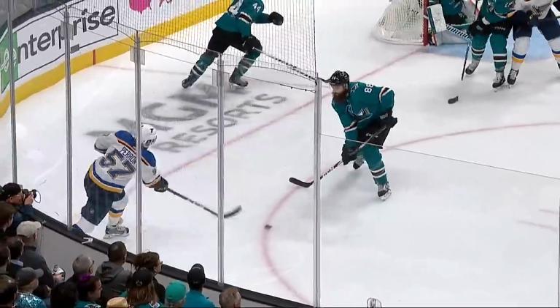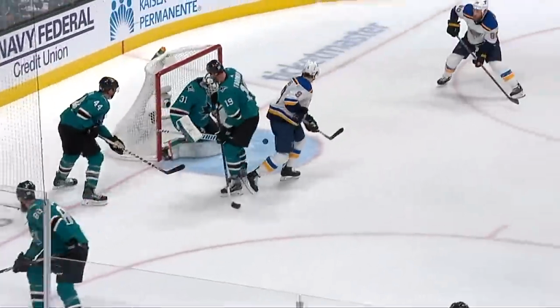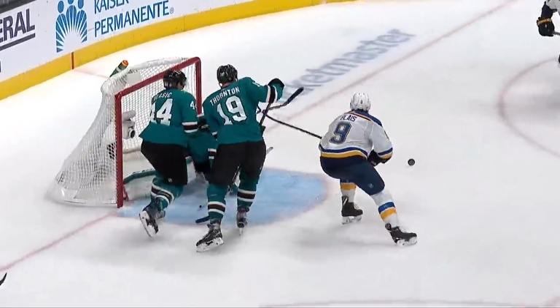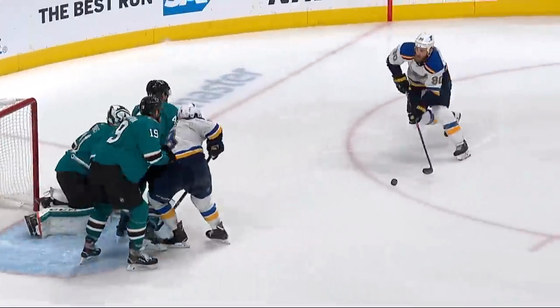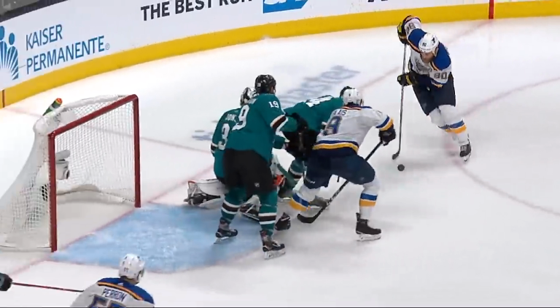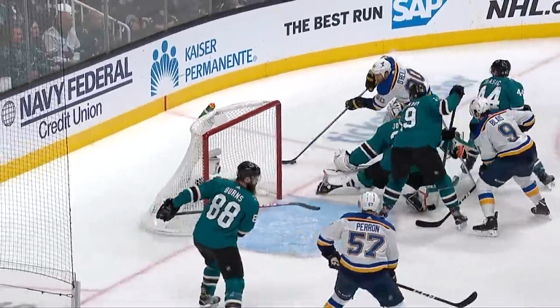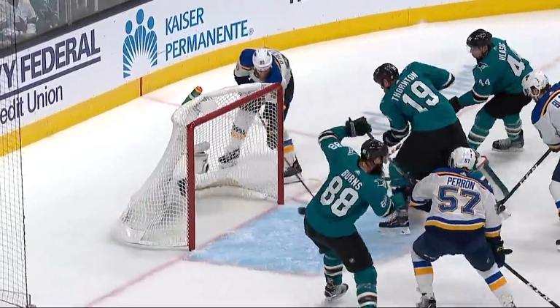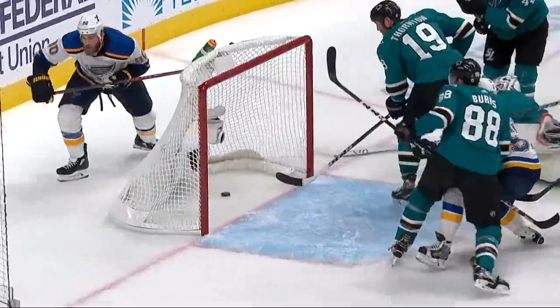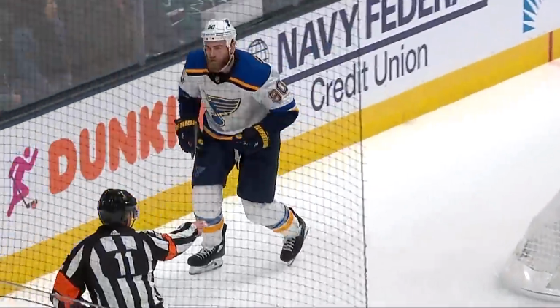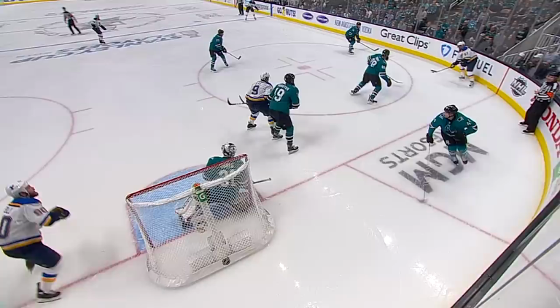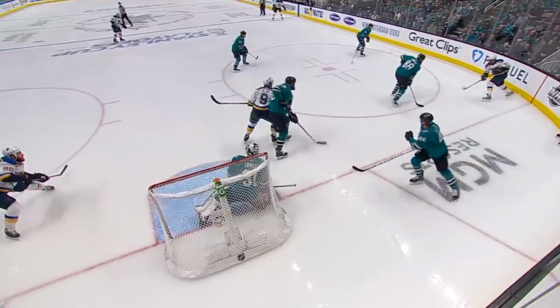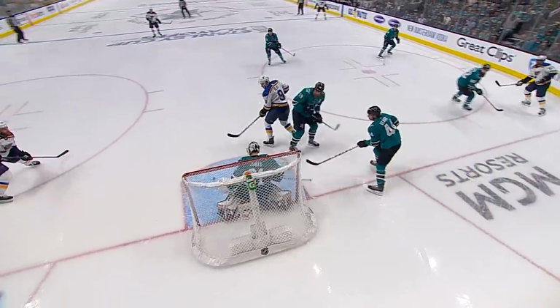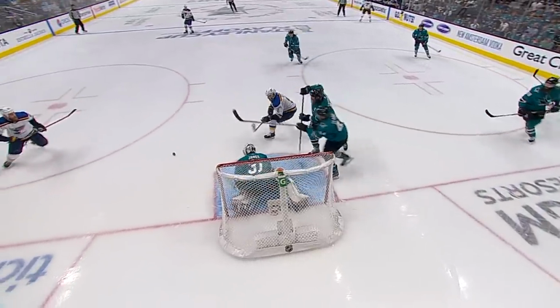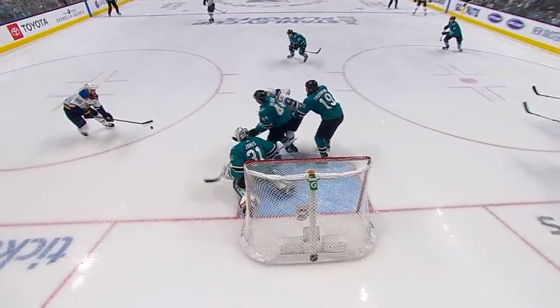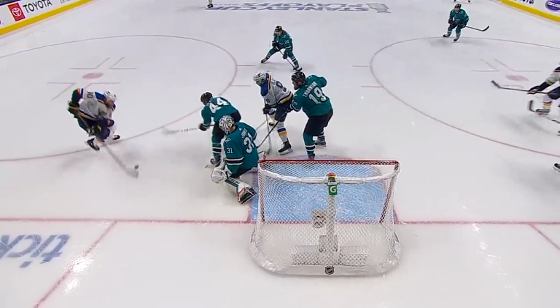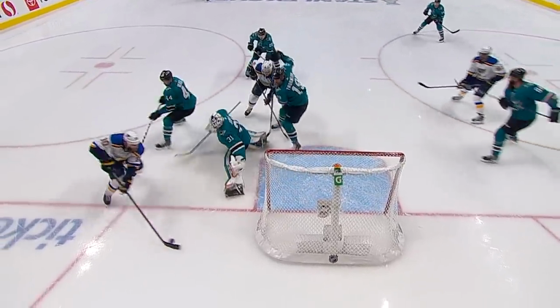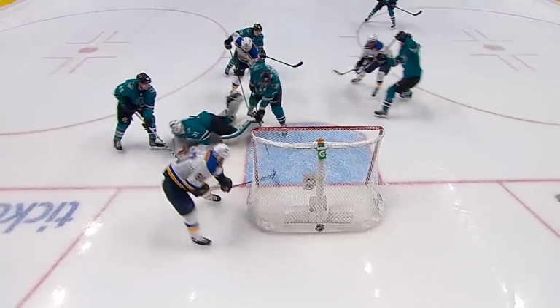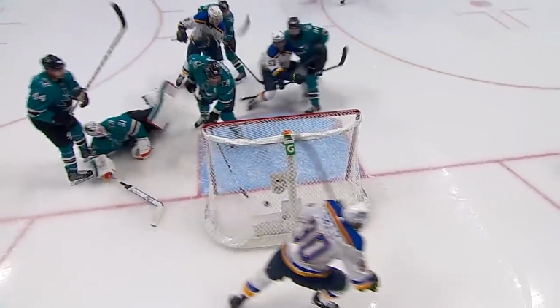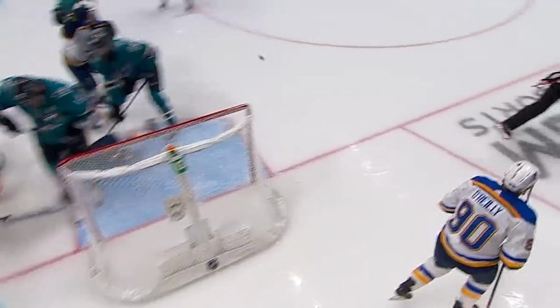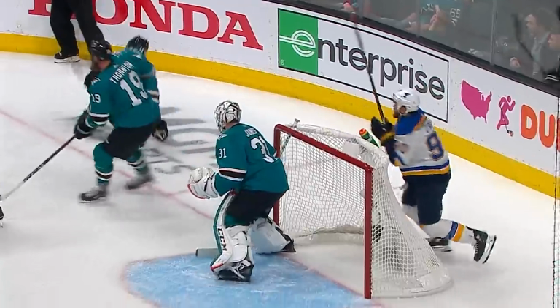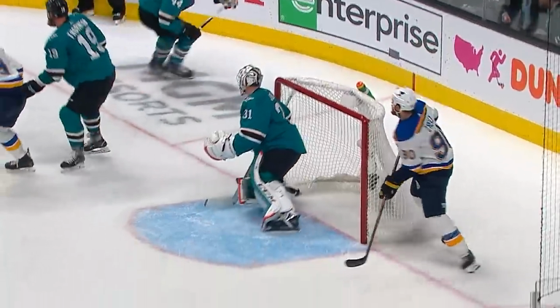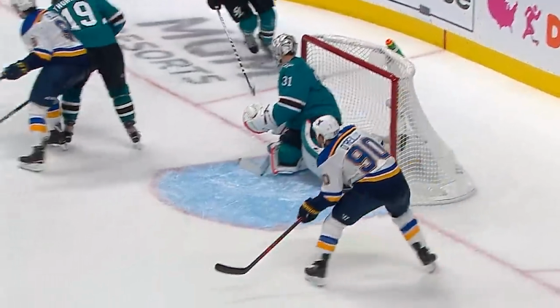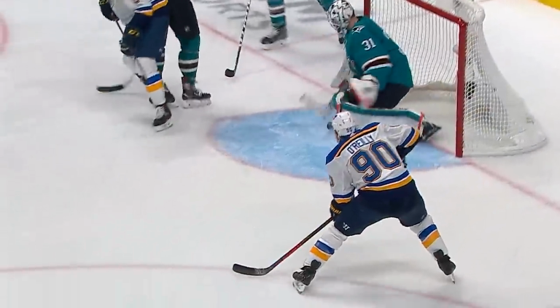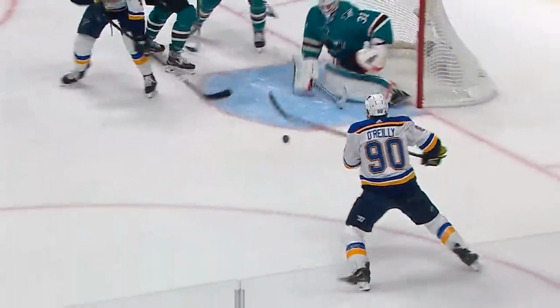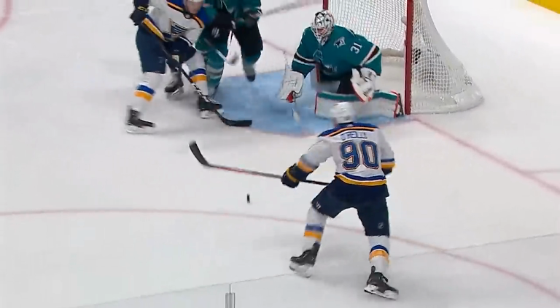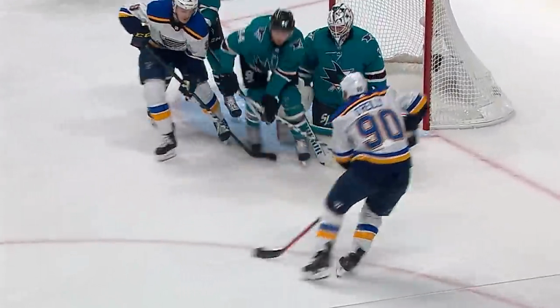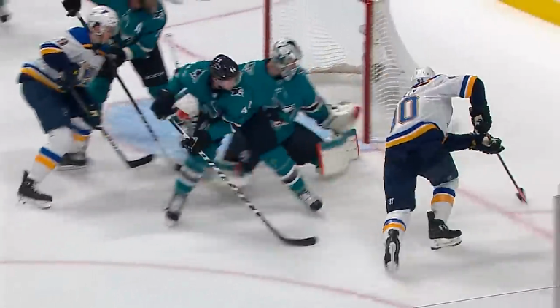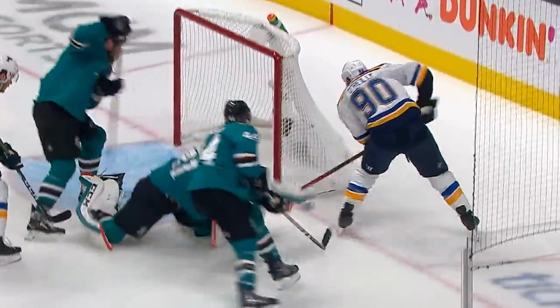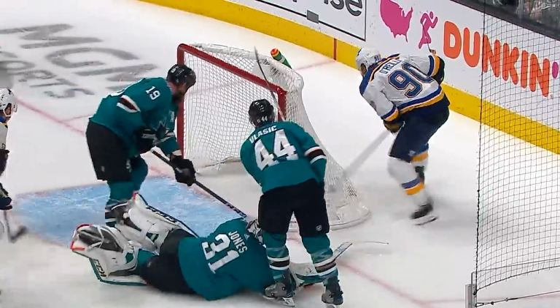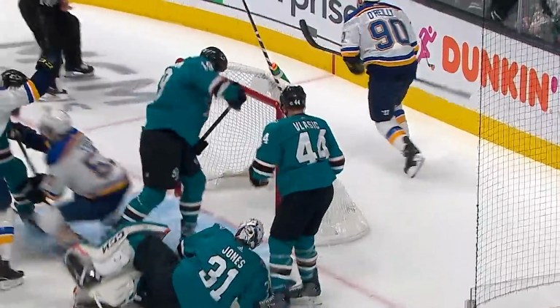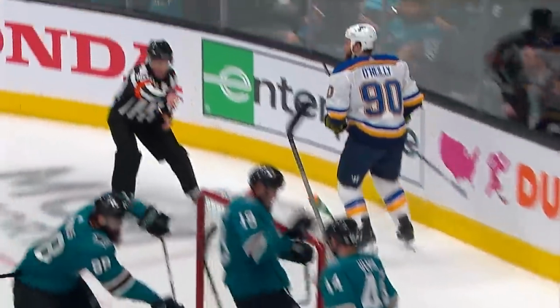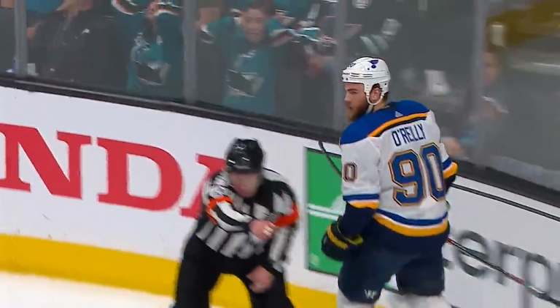Perron towards the net with a tough angle — now O'Reilly with the puck, he scores! Watch this play by O'Reilly — that's what they've been hoping for to get him back in the game, either O'Reilly or Tarasenko. Rebound to O'Reilly — a great nifty move and a huge goal.